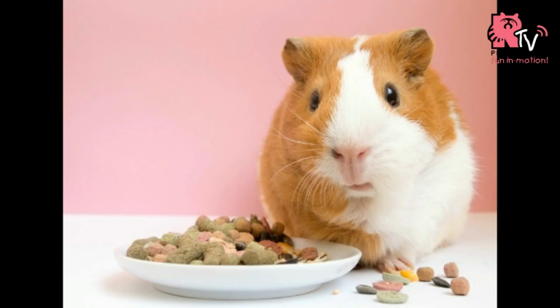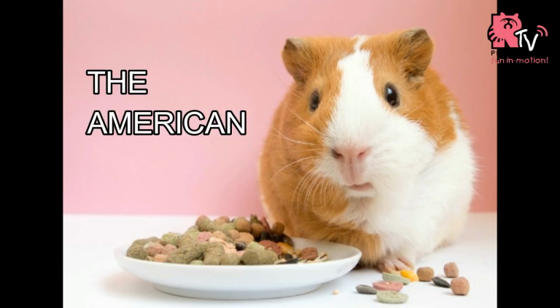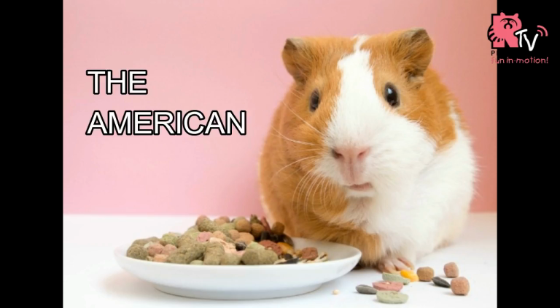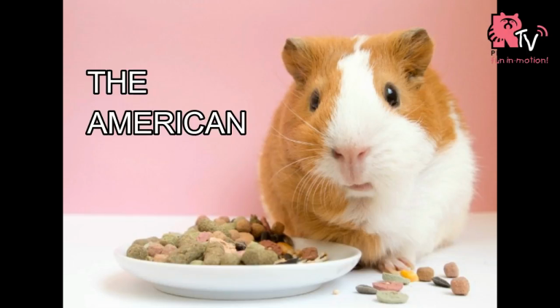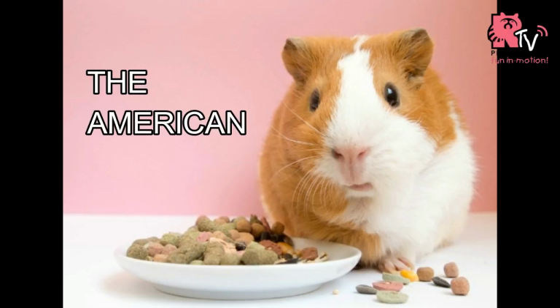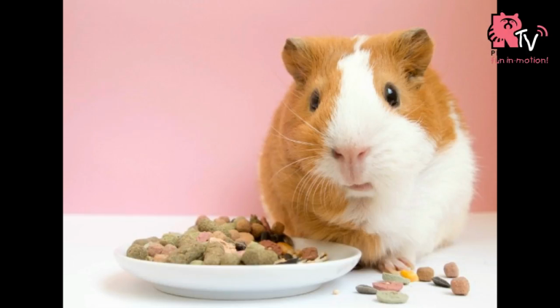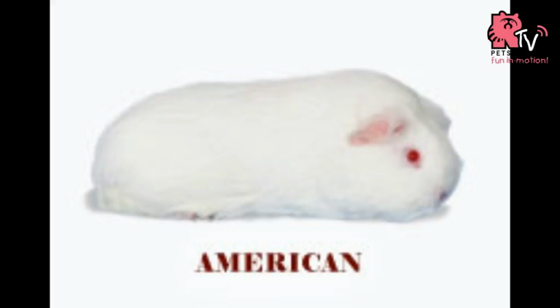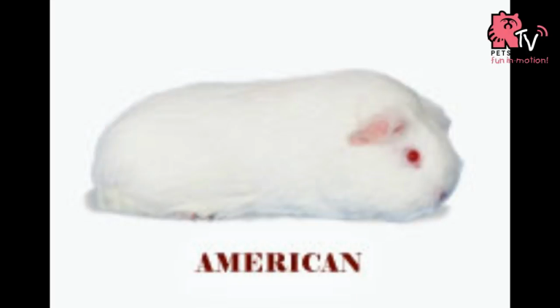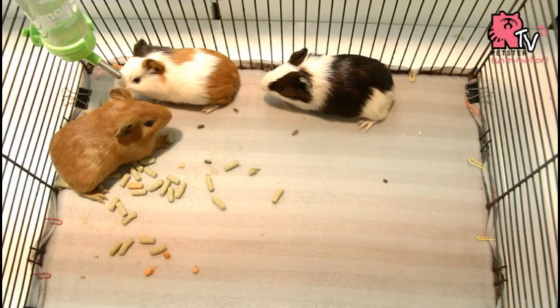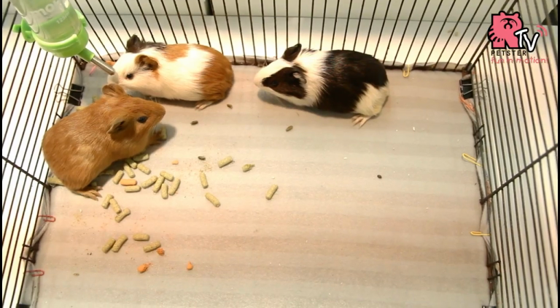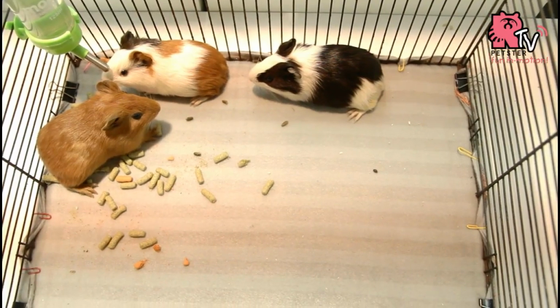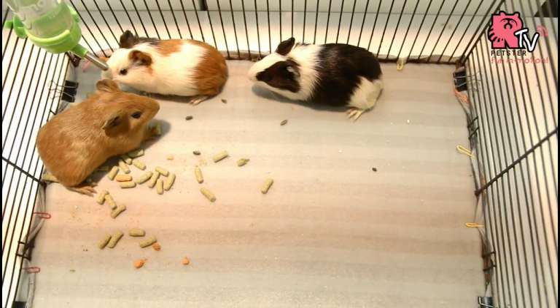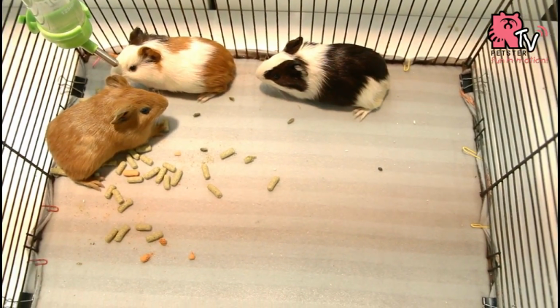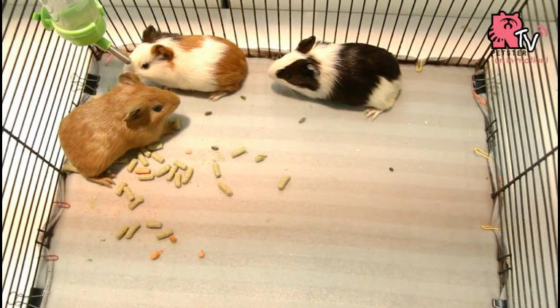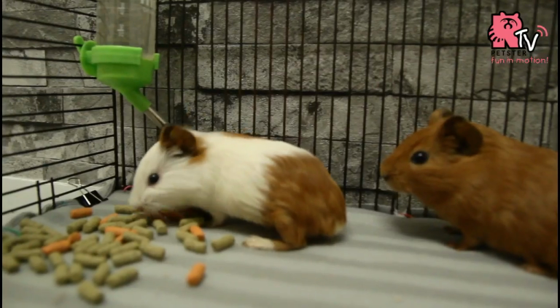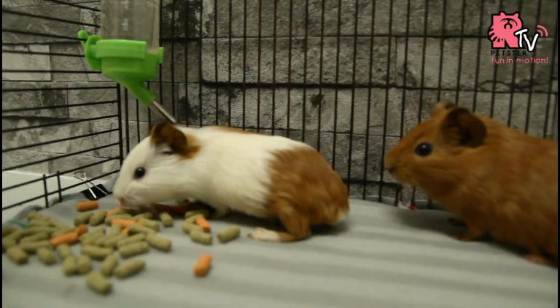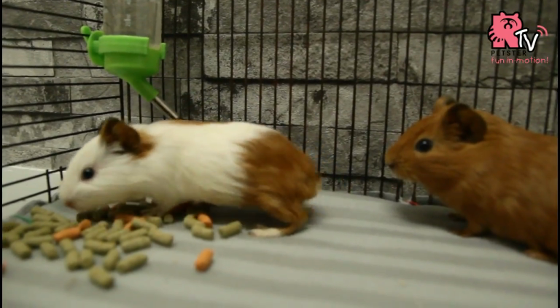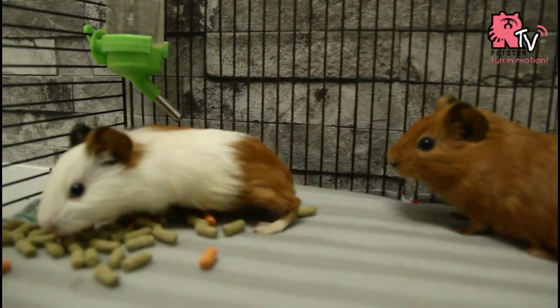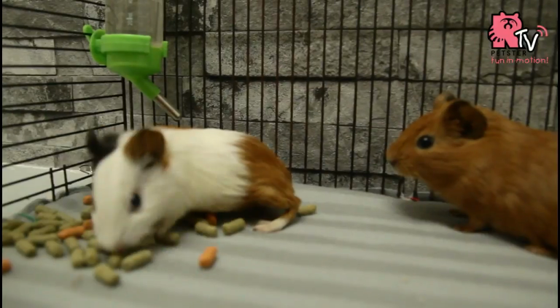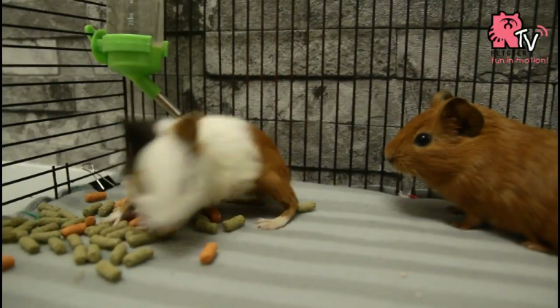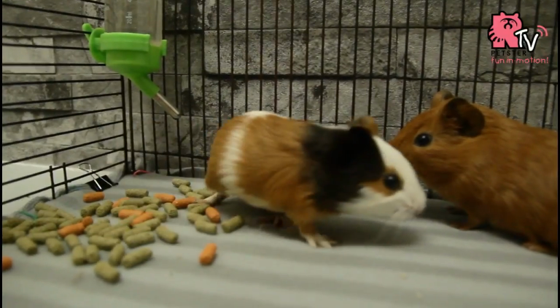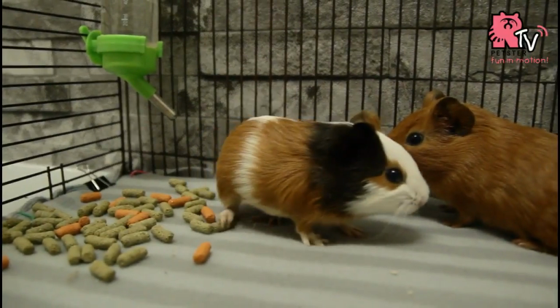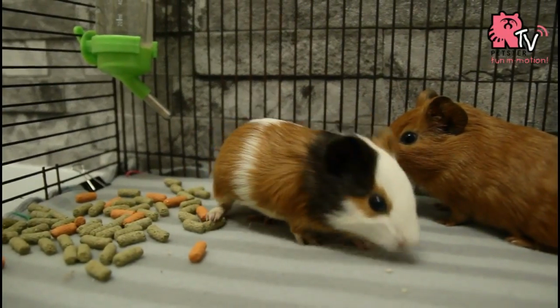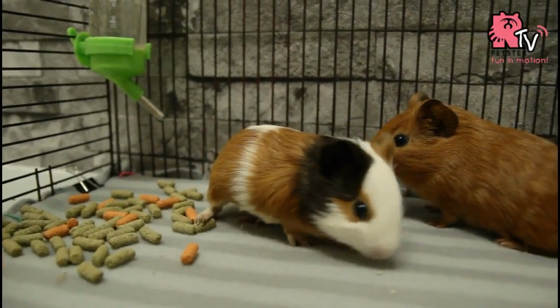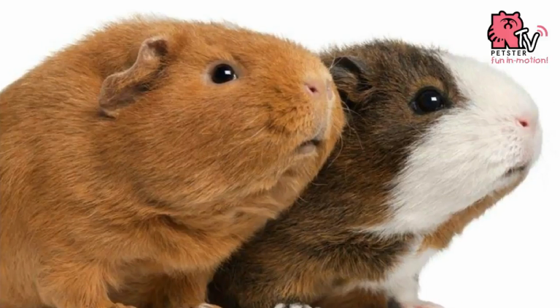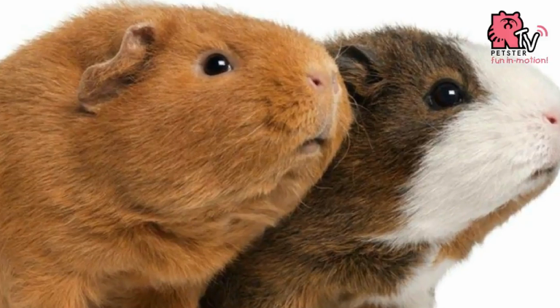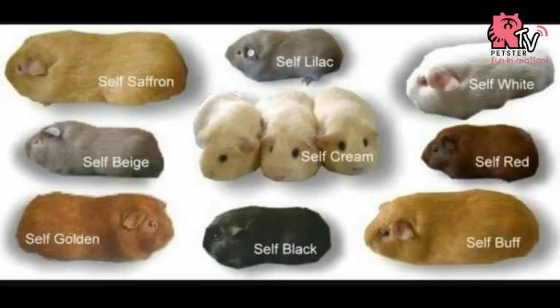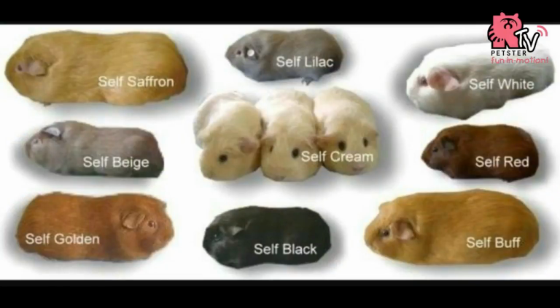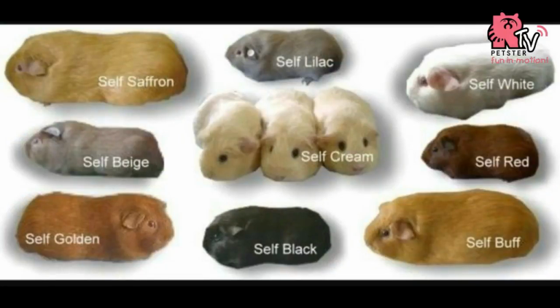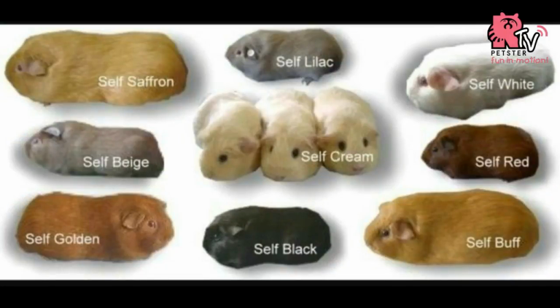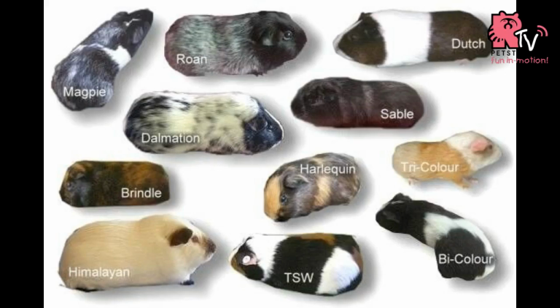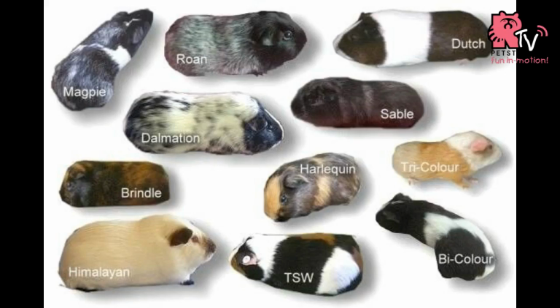The American guinea pig is the most common and popular guinea pig breed, which is also known as the best choice for new owners. The American is a smooth, short-haired cavy and has up to 19 color classifications.